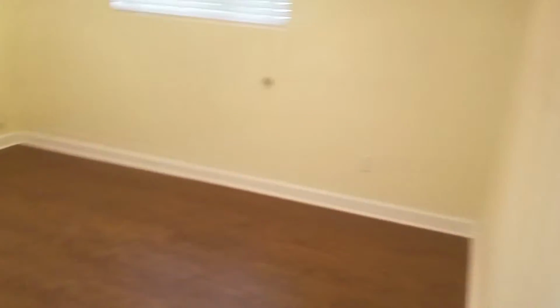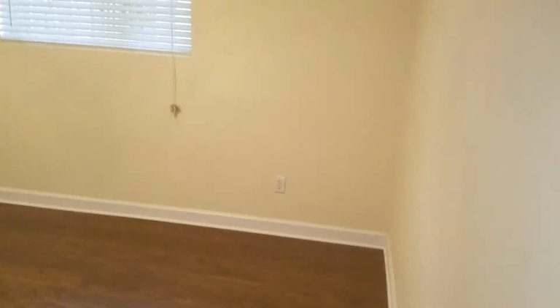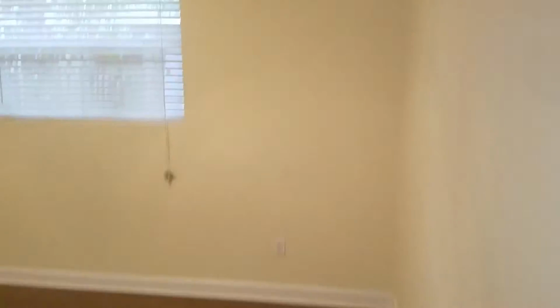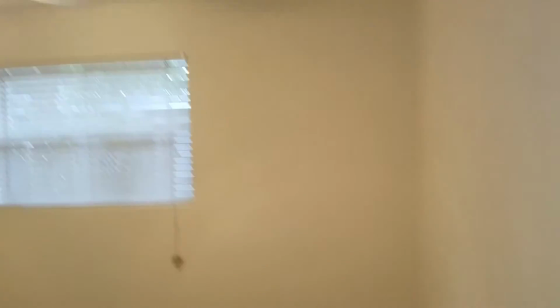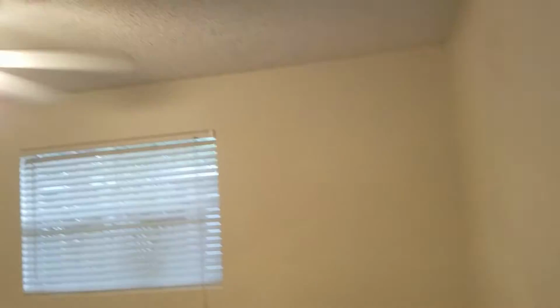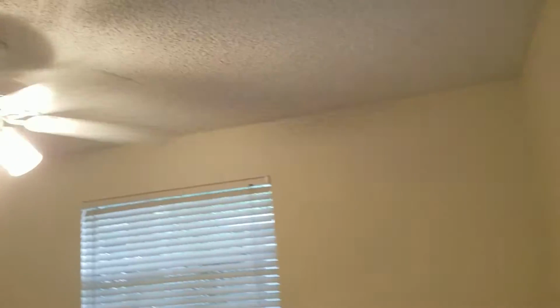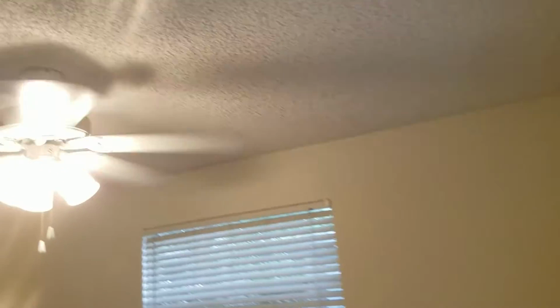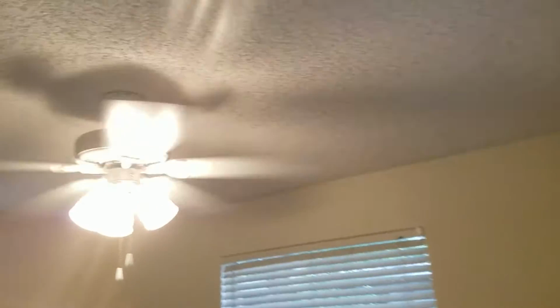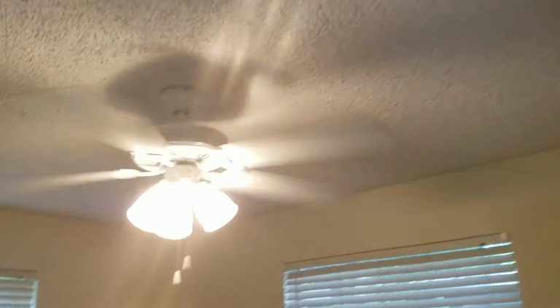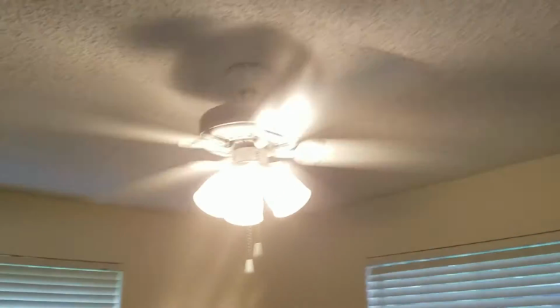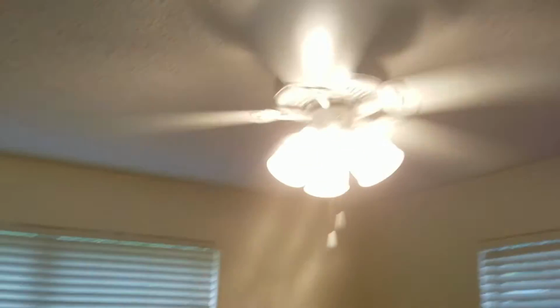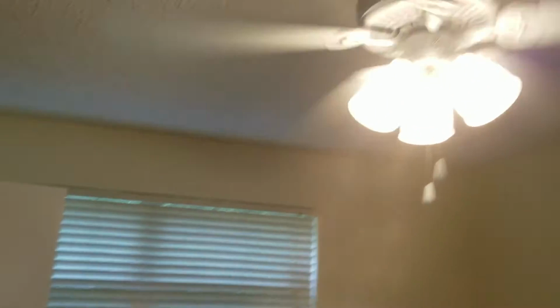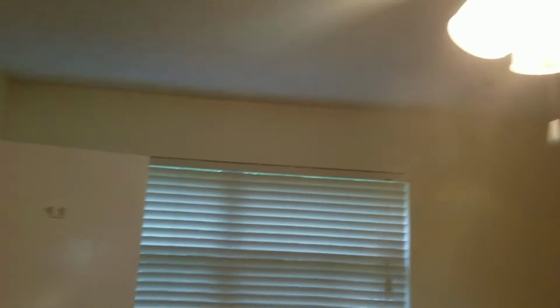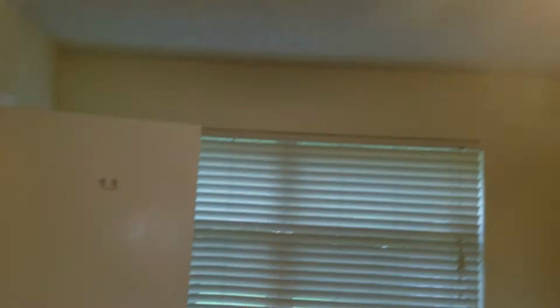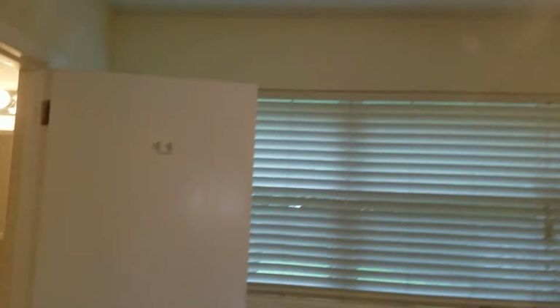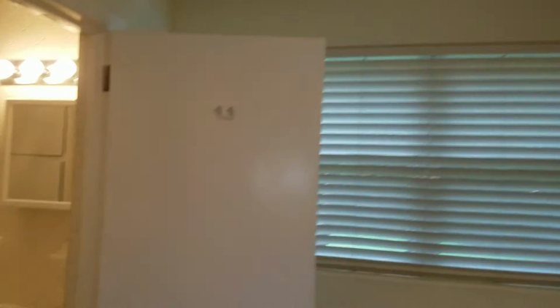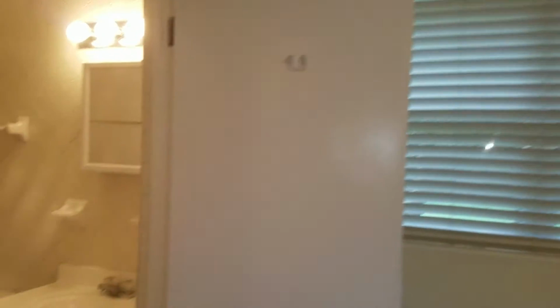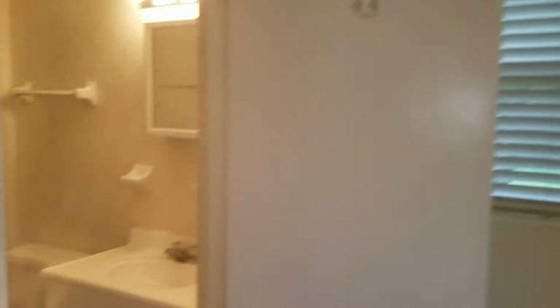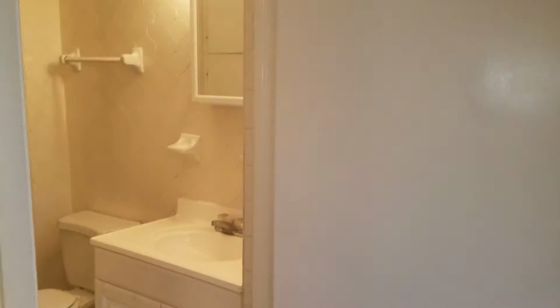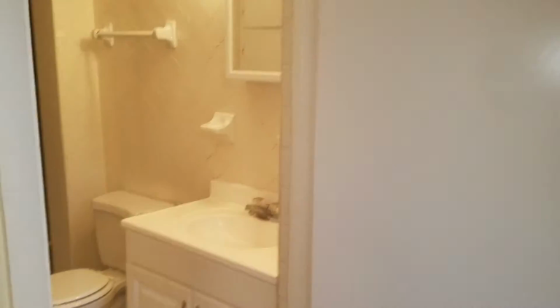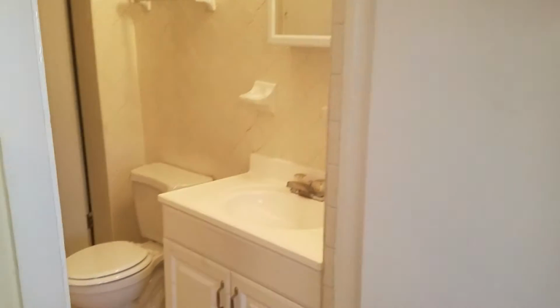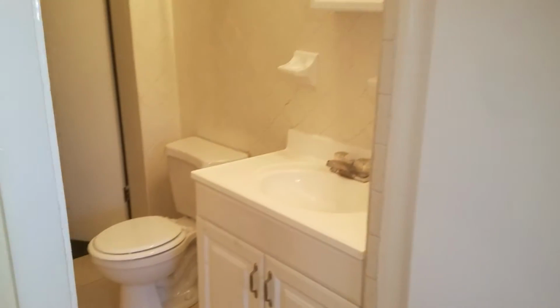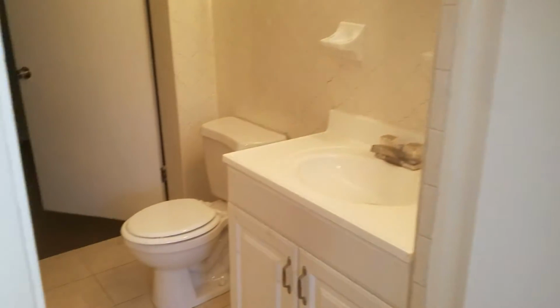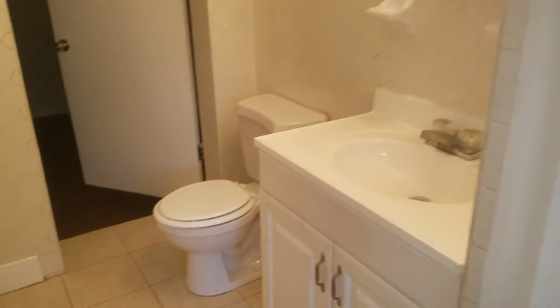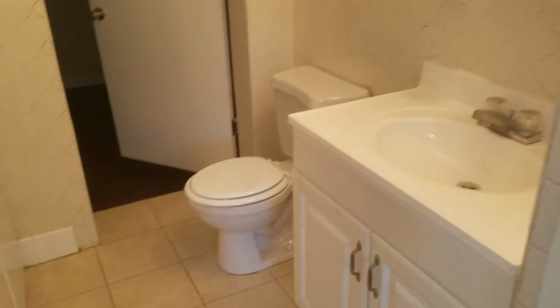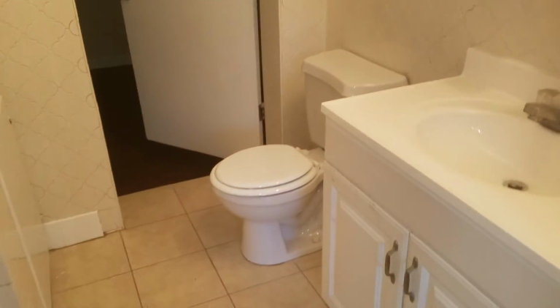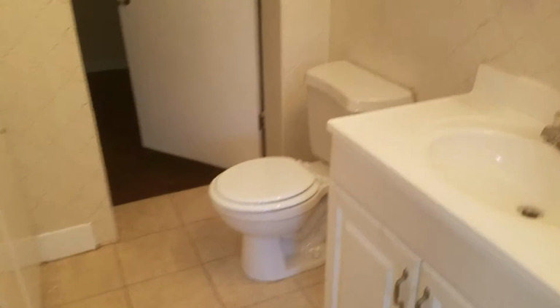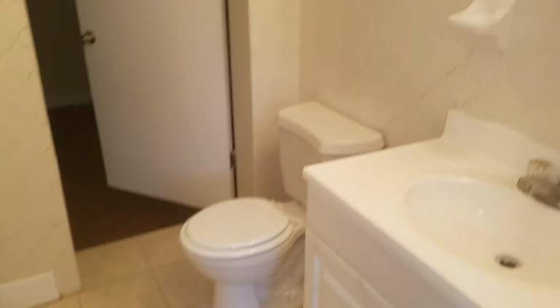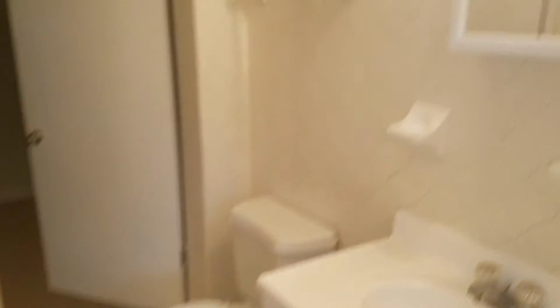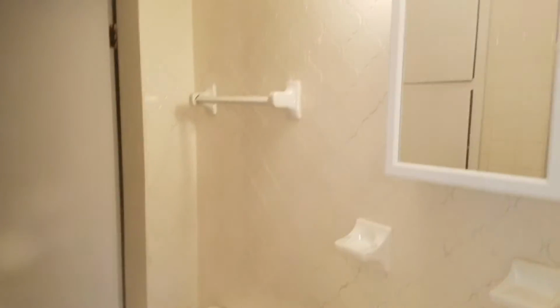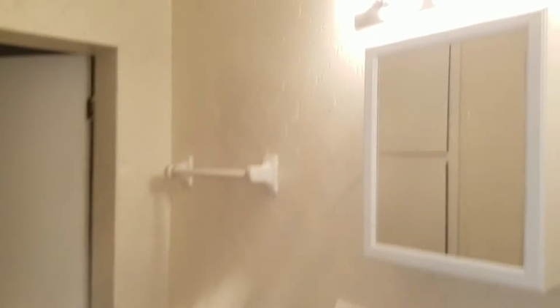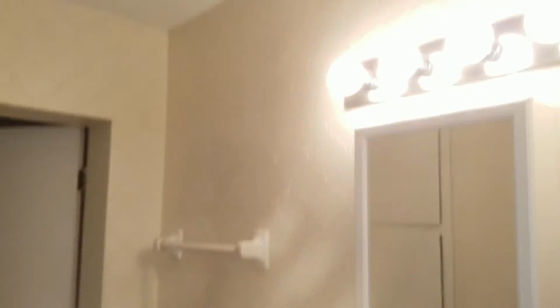This is the master bedroom. It's got its own bath. This home is a four-bedroom, two-bath.